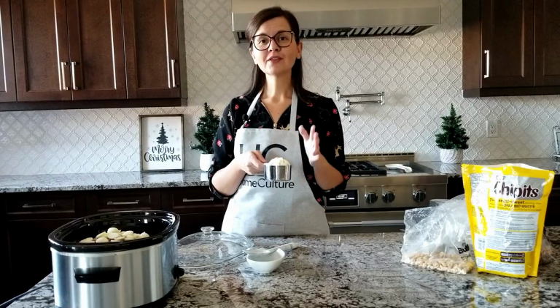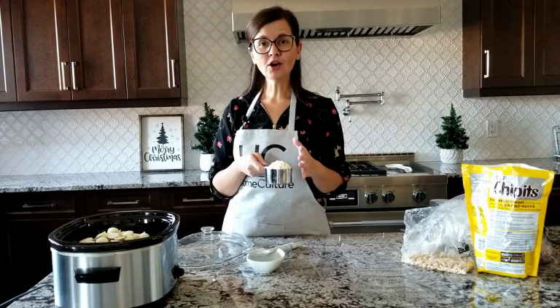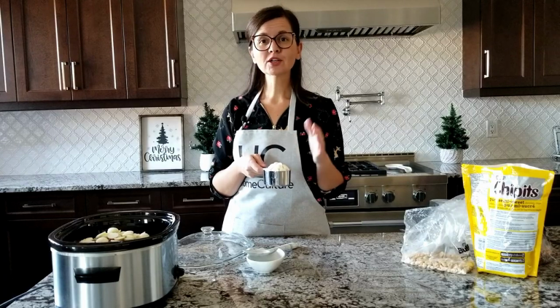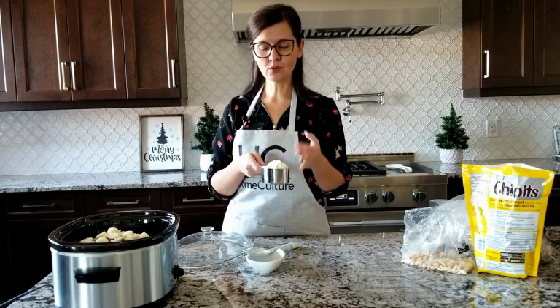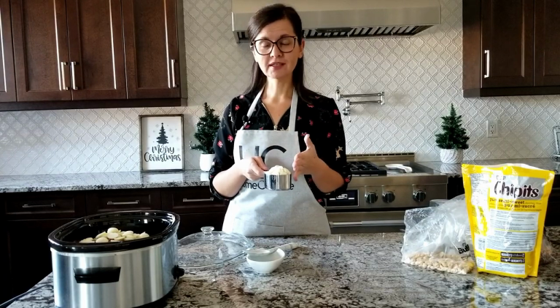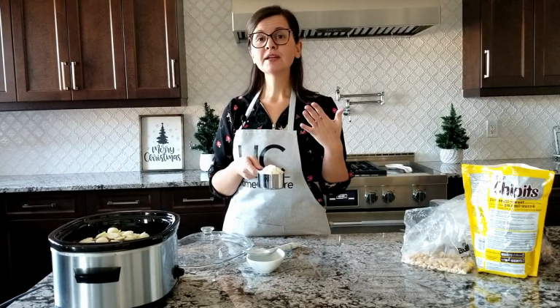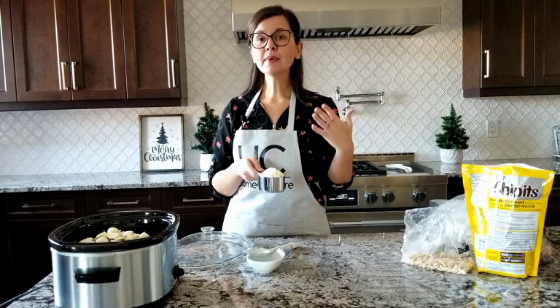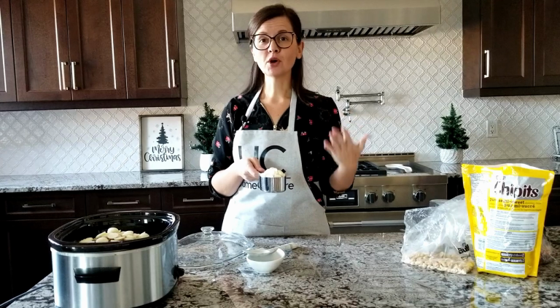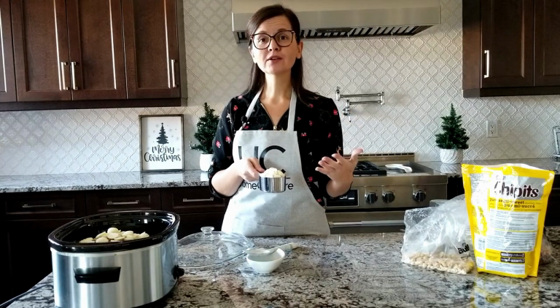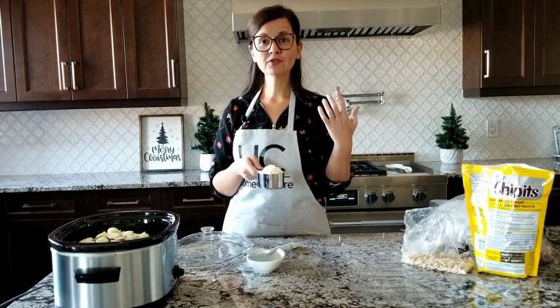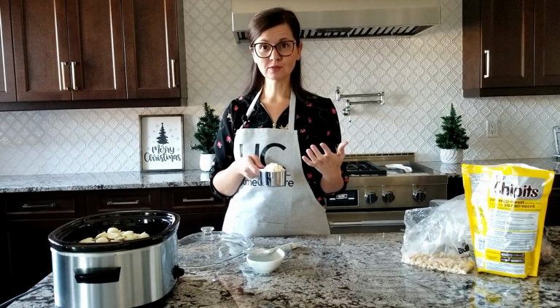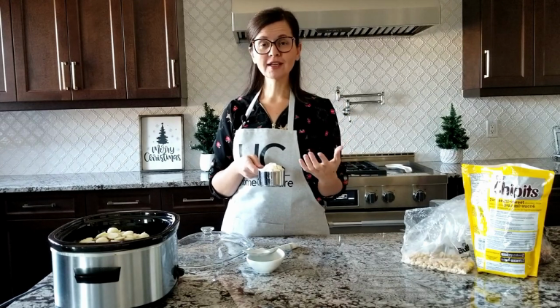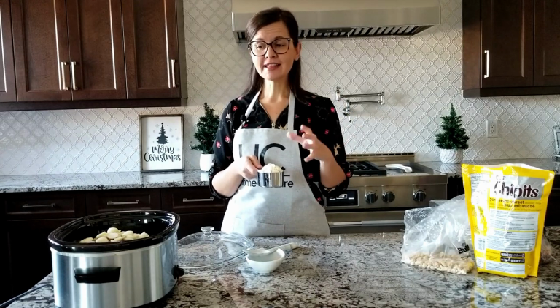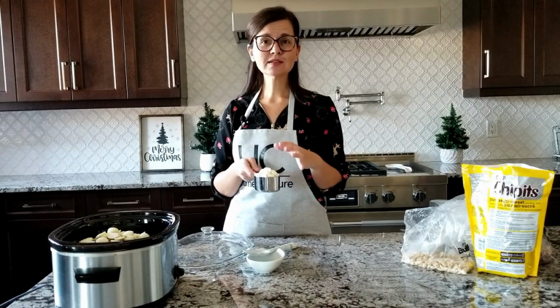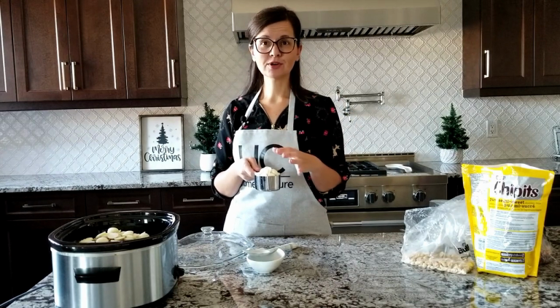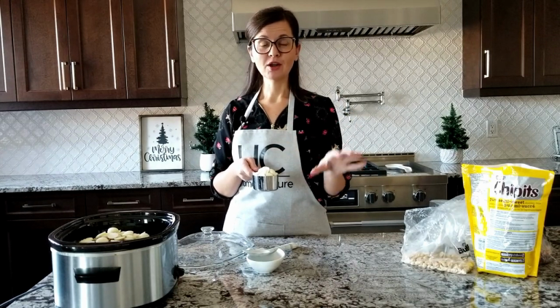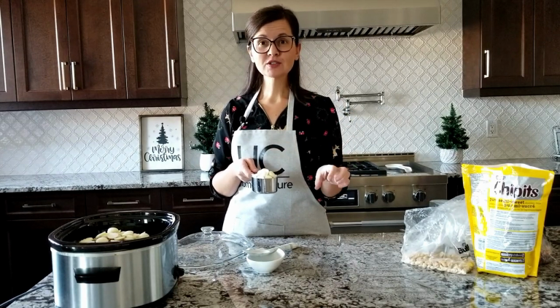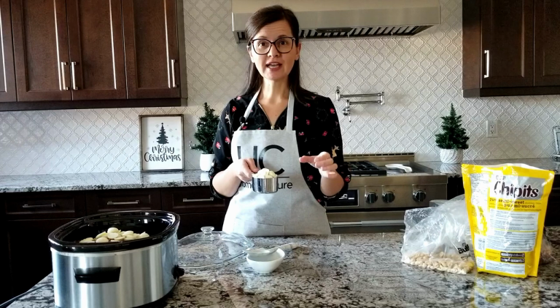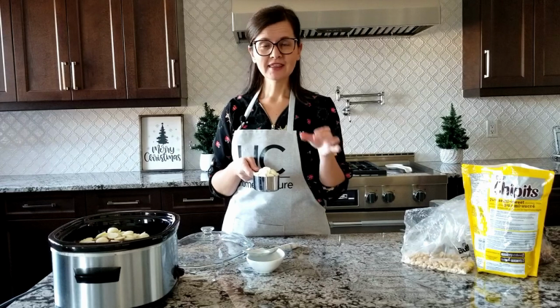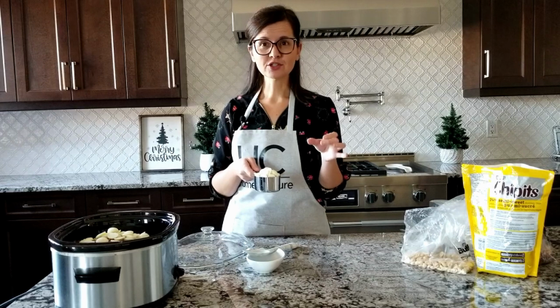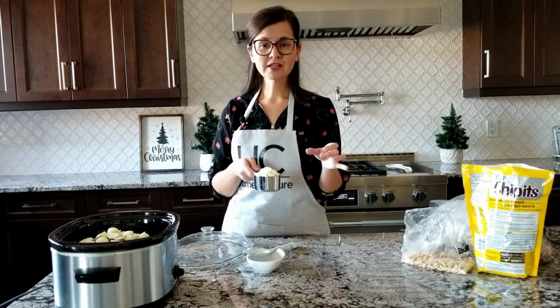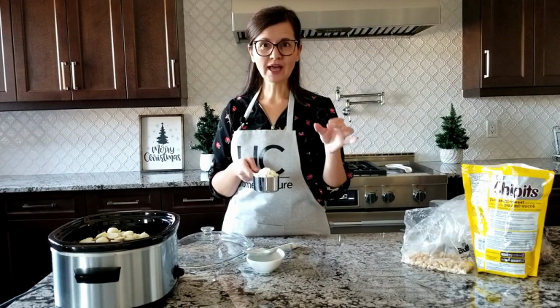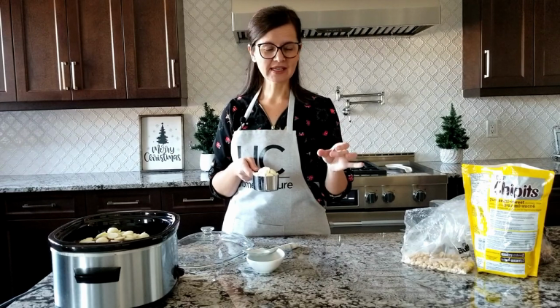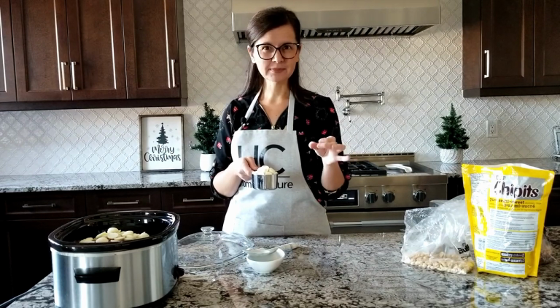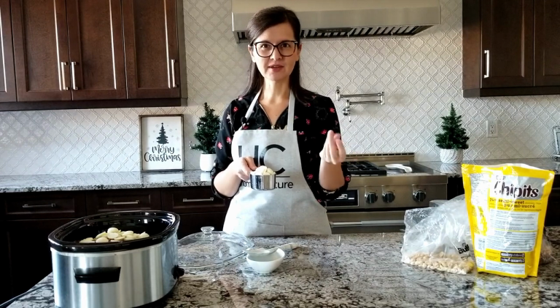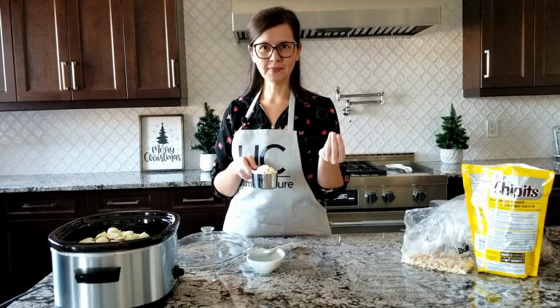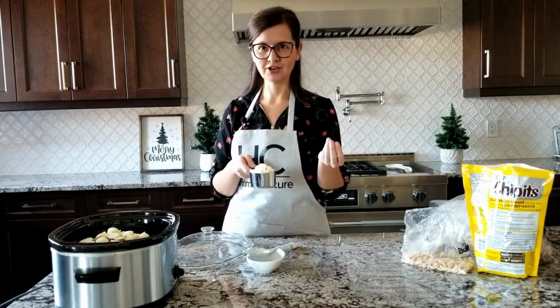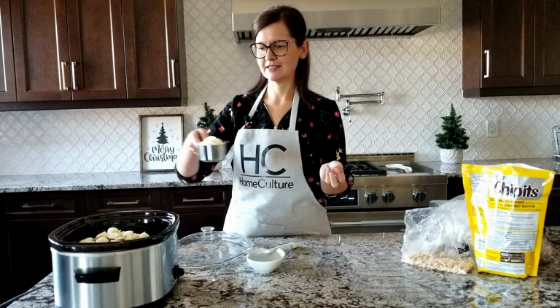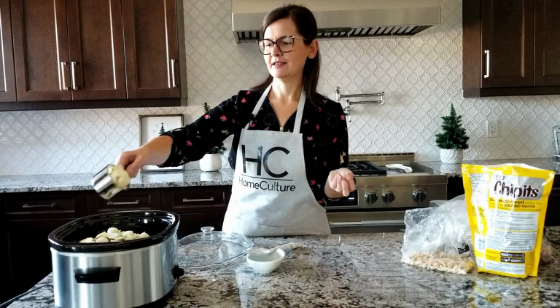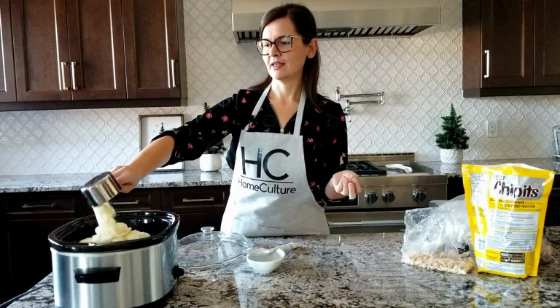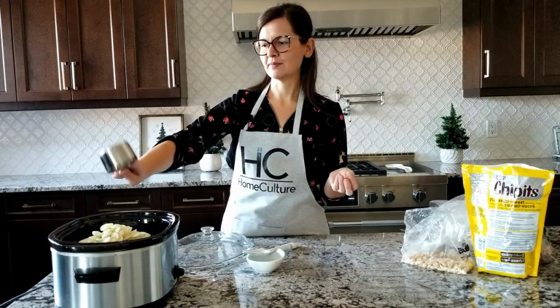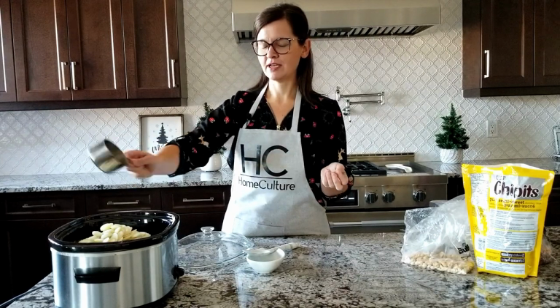The white almond bark looks like white chocolate but it's not made from cocoa butter. It's made from vegetable shortening, and that's why it's the most important ingredient. When these cool down, that vegetable shortening is what helps it keep its shape and not get all melty in your hands.